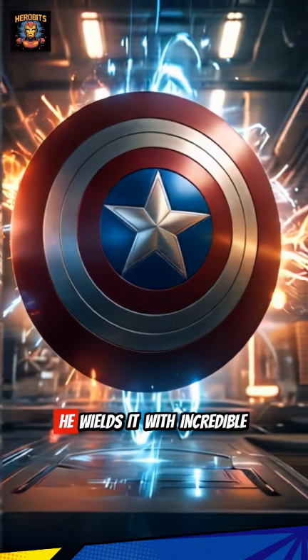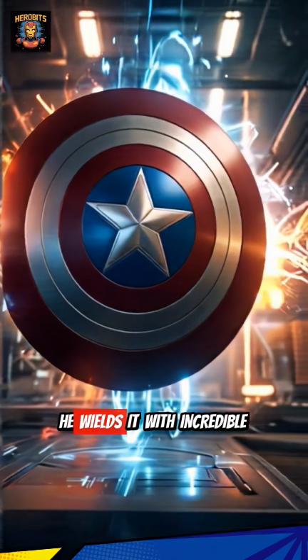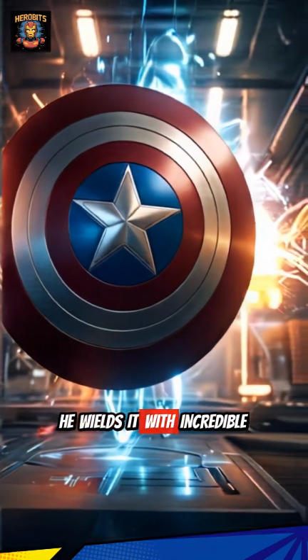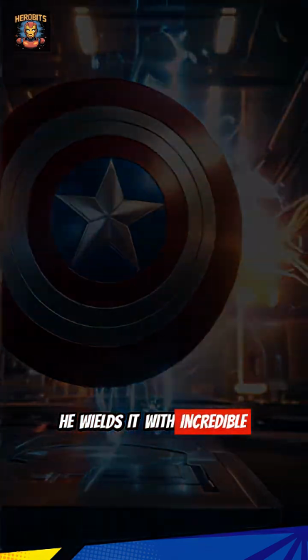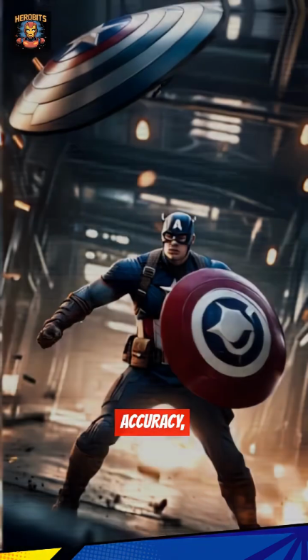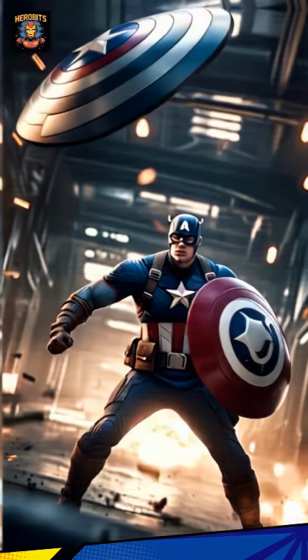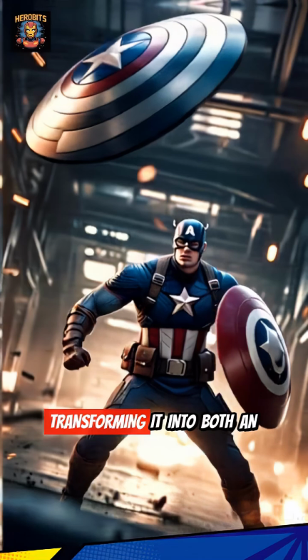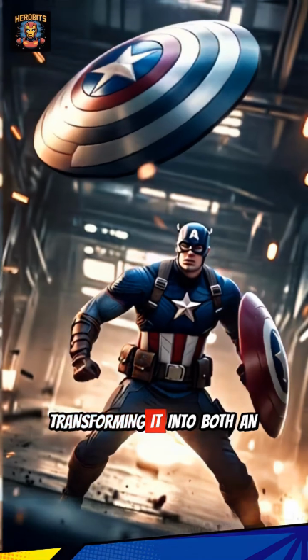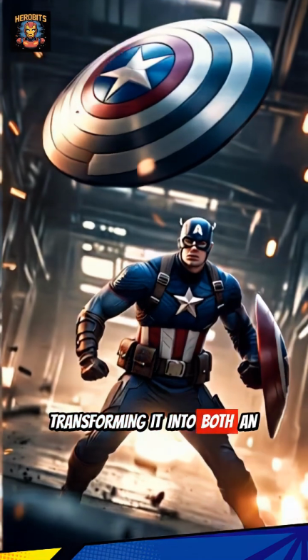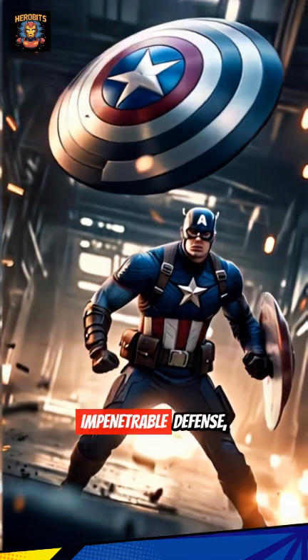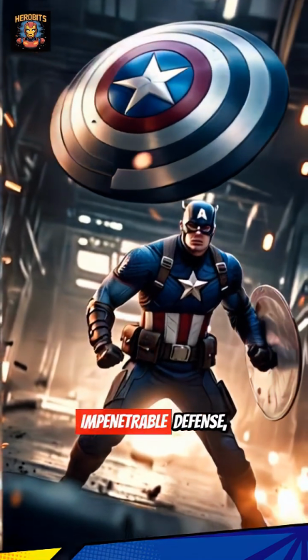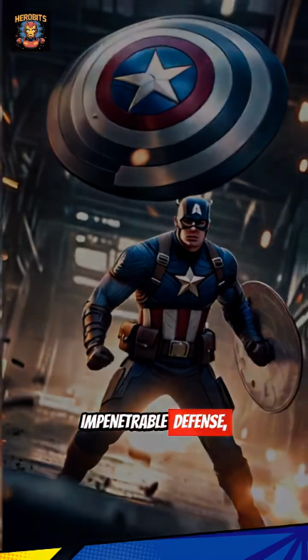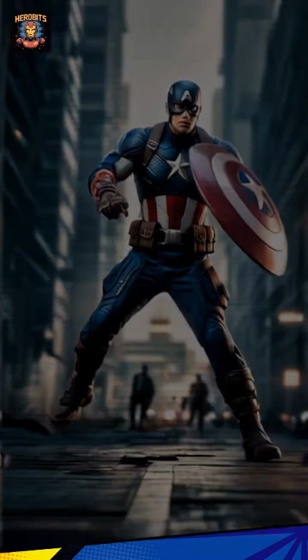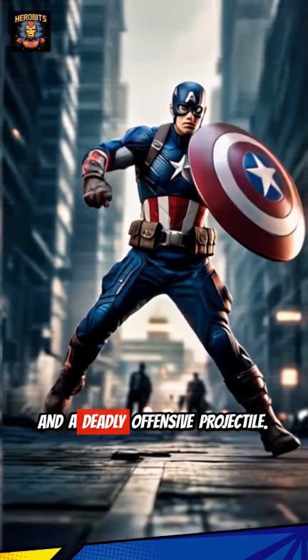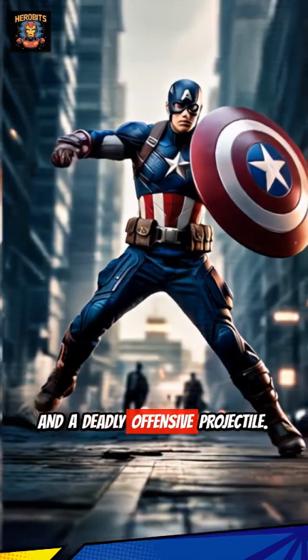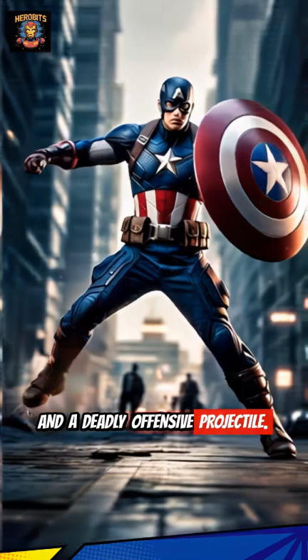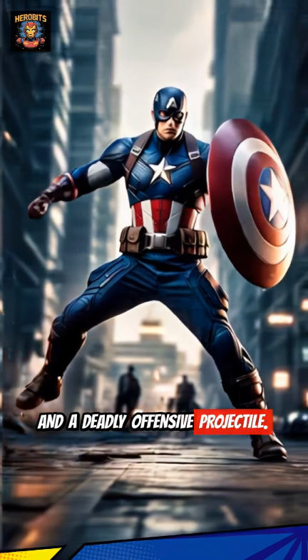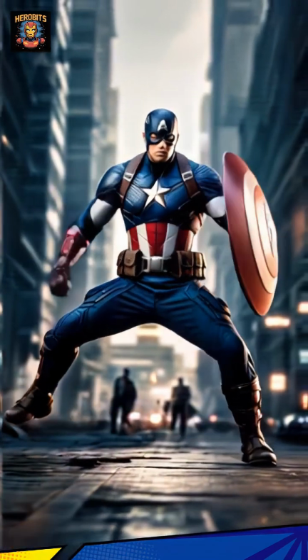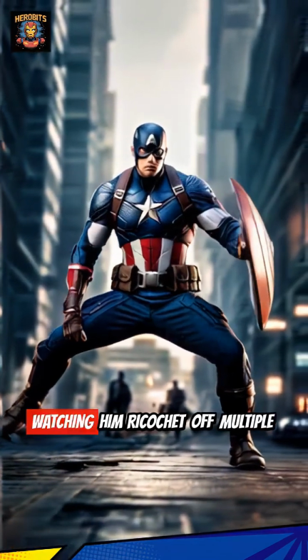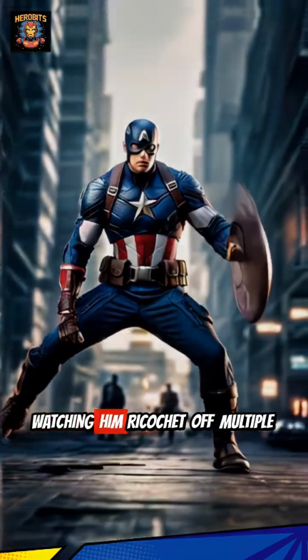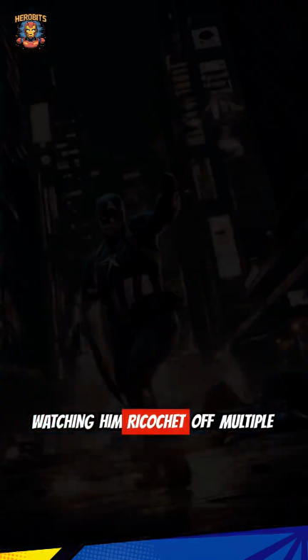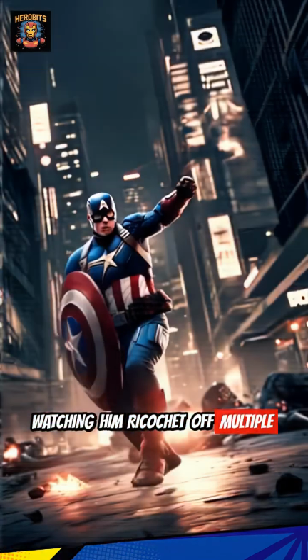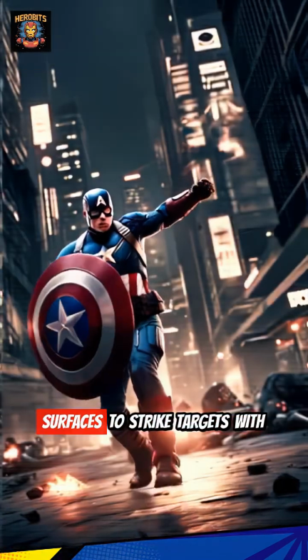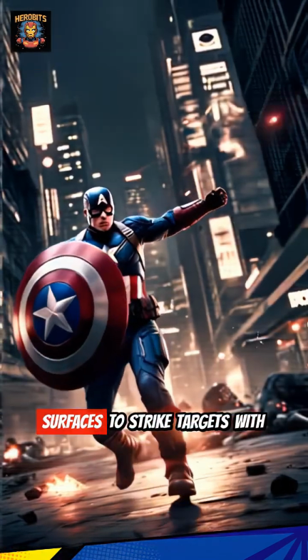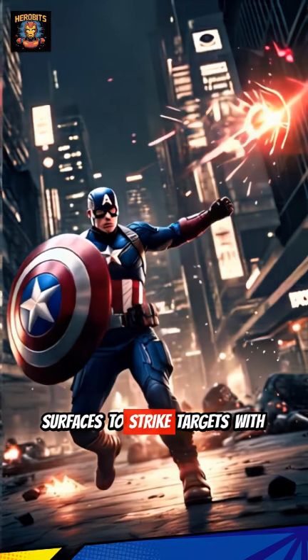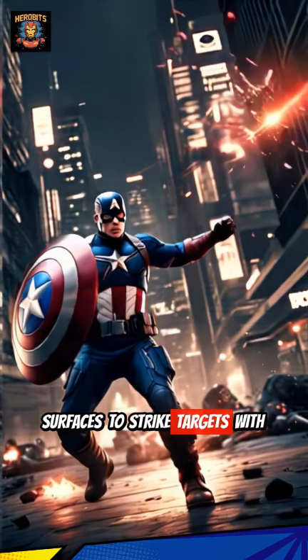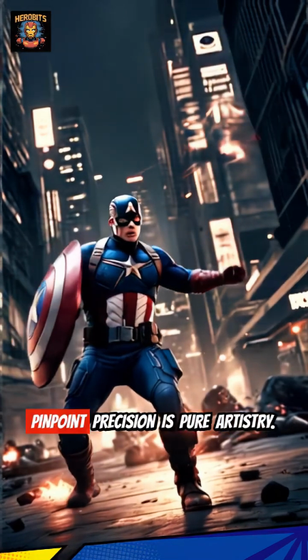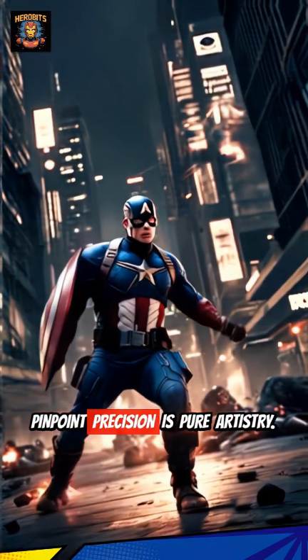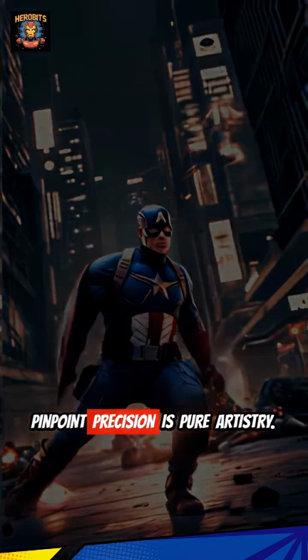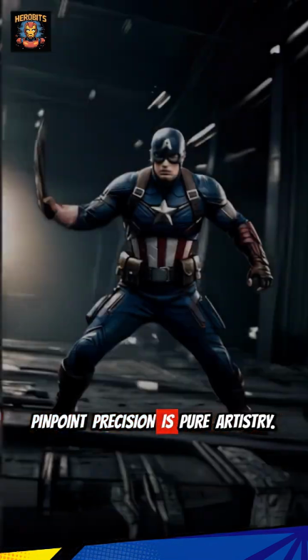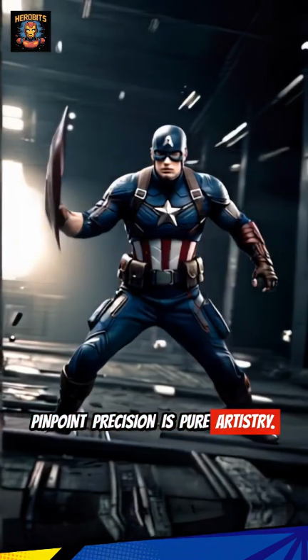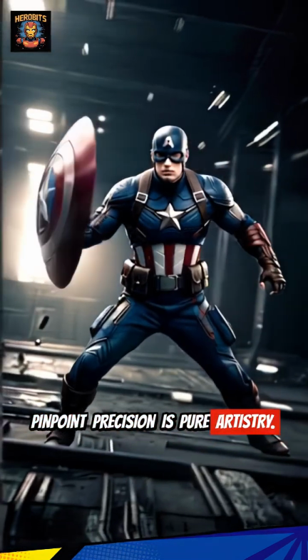He wields it with incredible accuracy, transforming it into both an impenetrable defense and a deadly offensive projectile. Watching him ricochet it off multiple surfaces to strike targets with pinpoint precision is pure artistry.